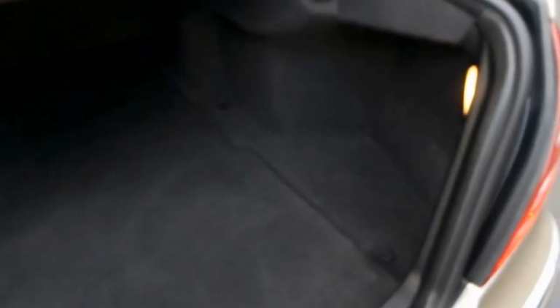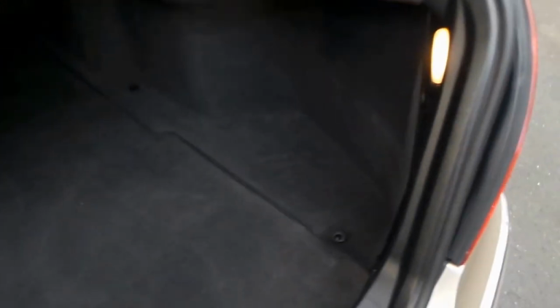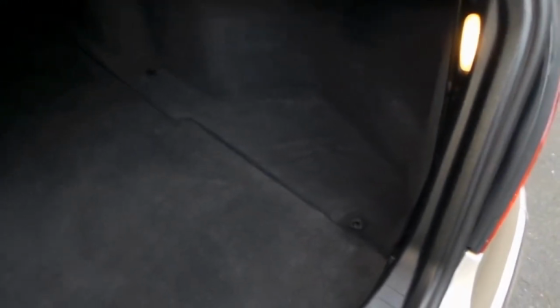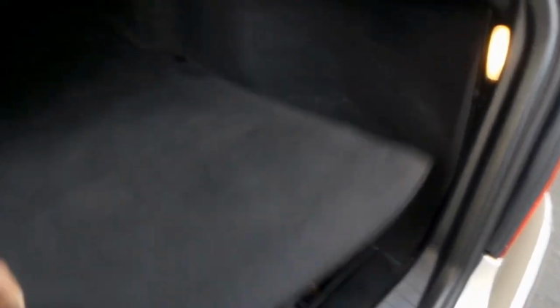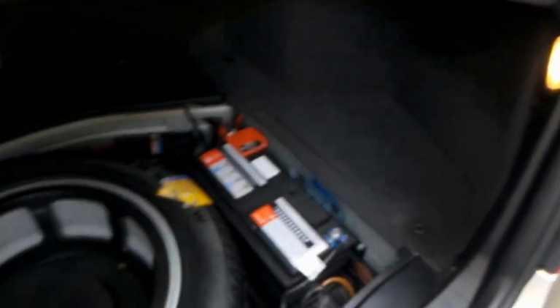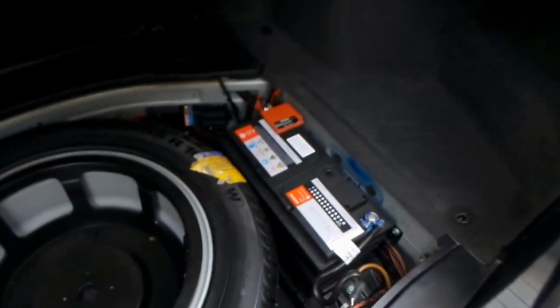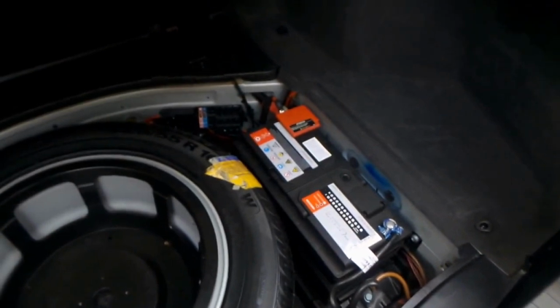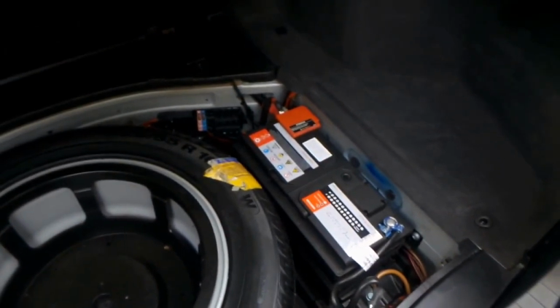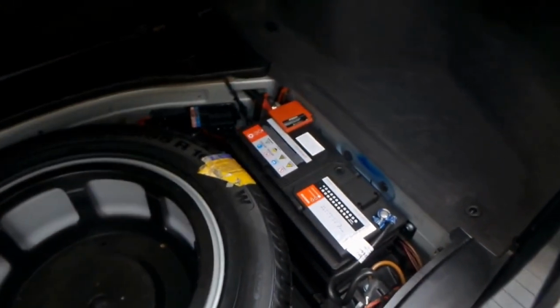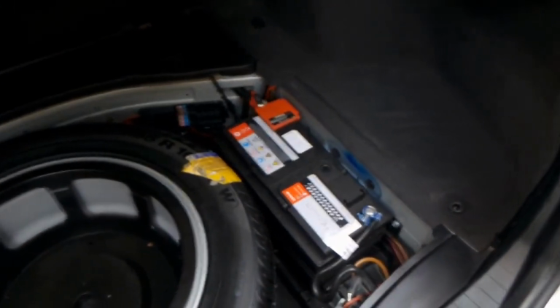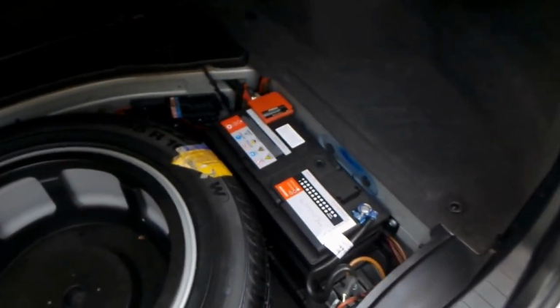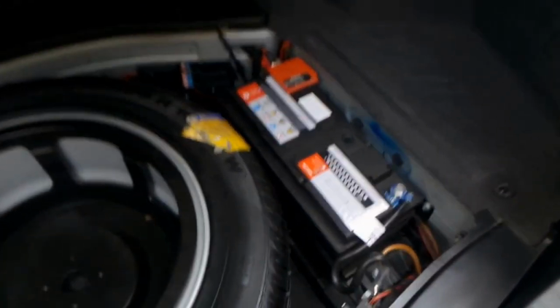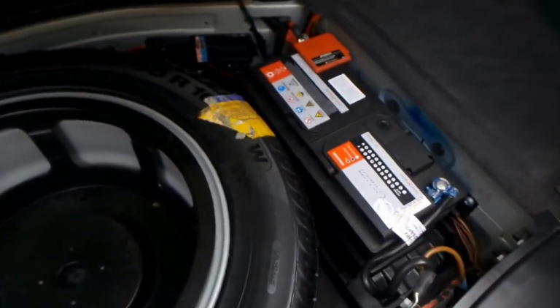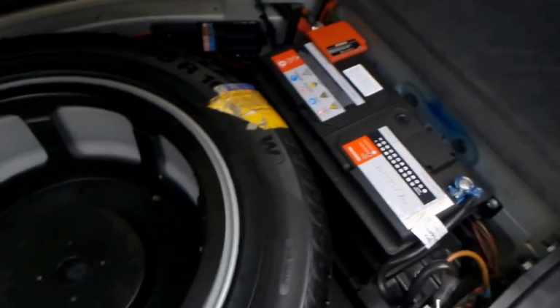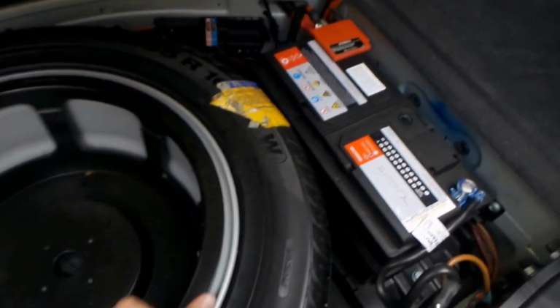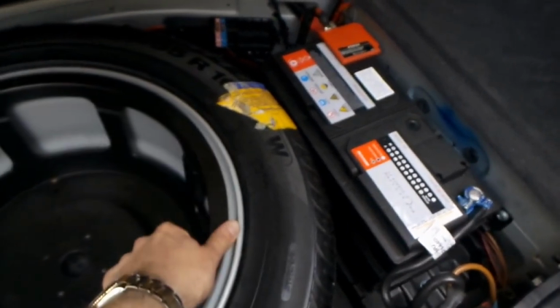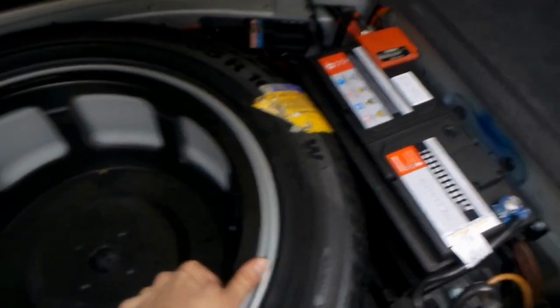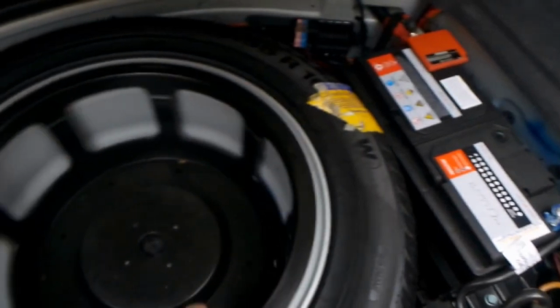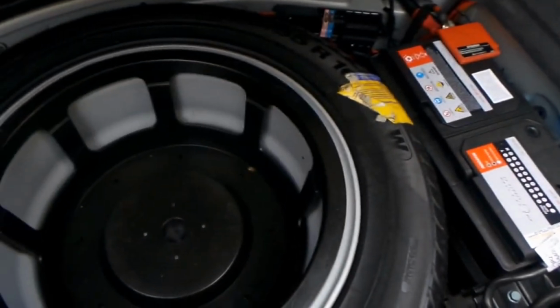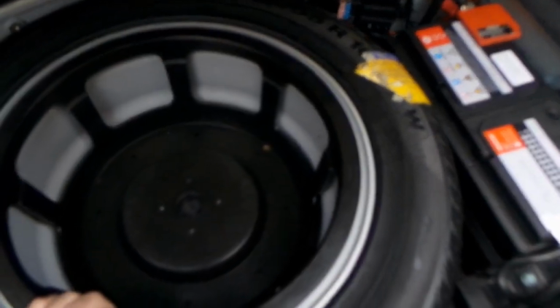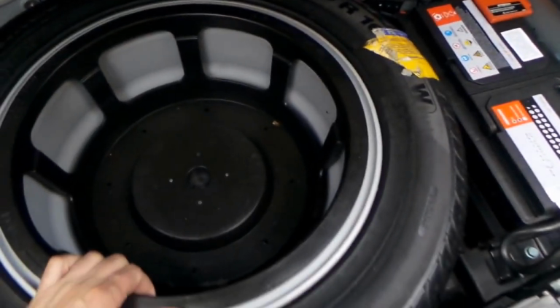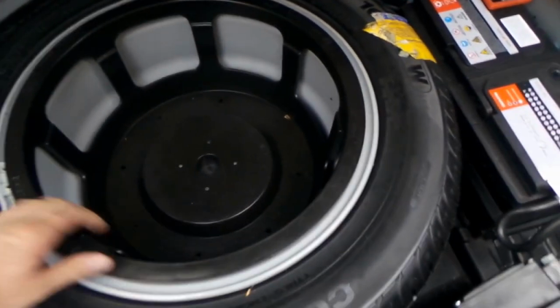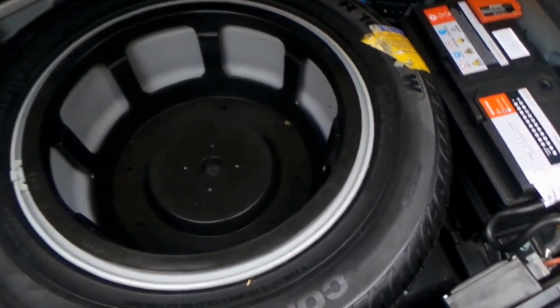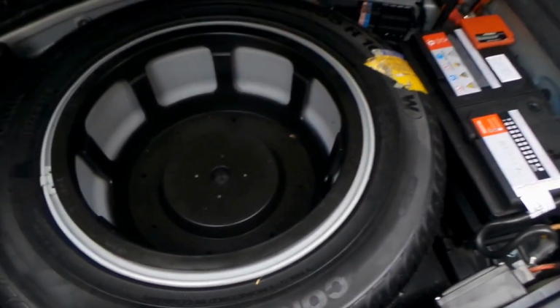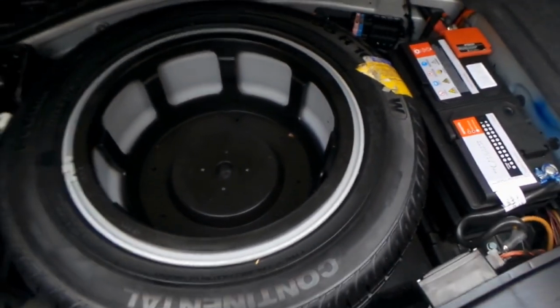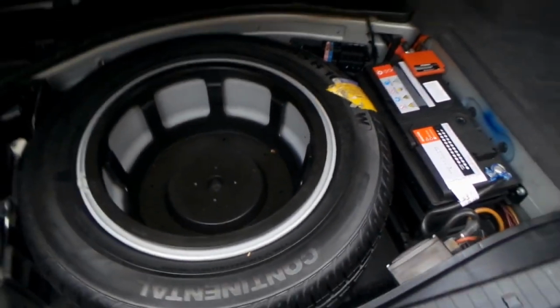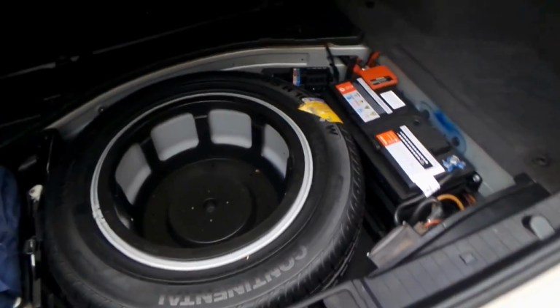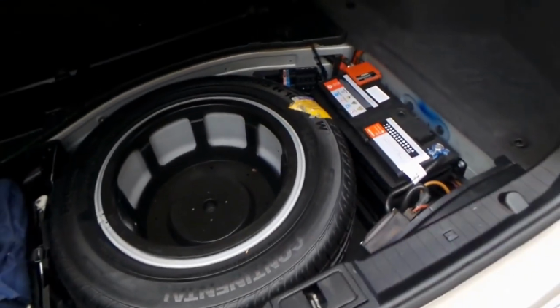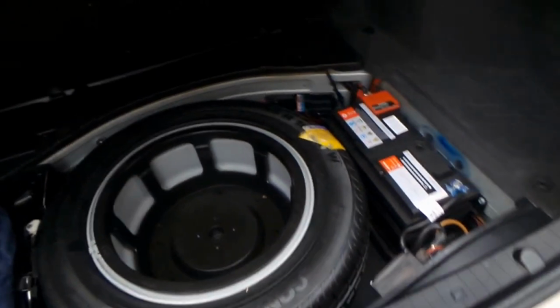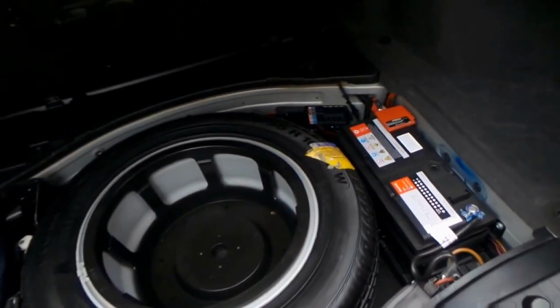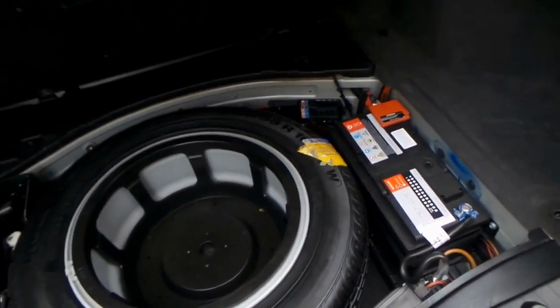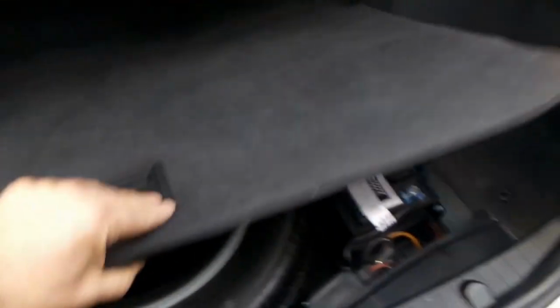It's got a full-size spare. The battery looks very new. It's got a Continental tyre. And amazingly, it's actually got a proper alloy wheel as the spare, which is great.